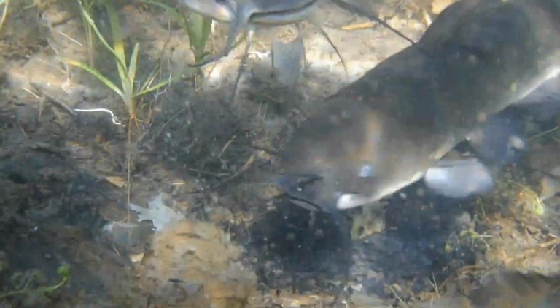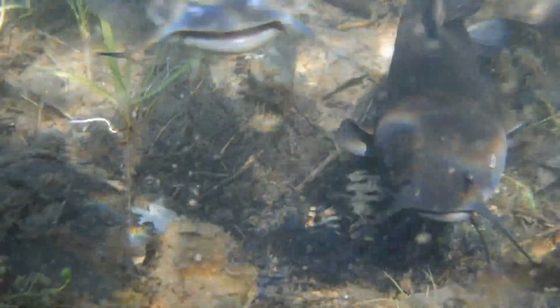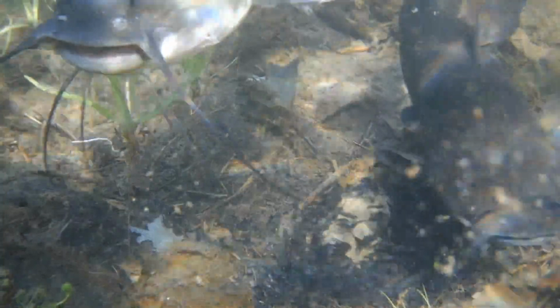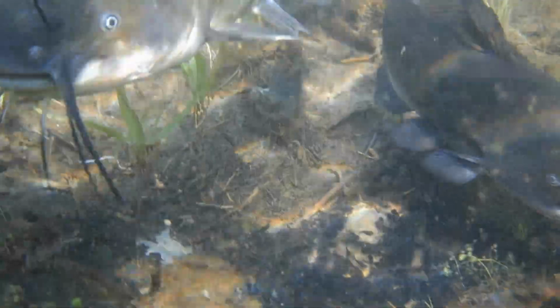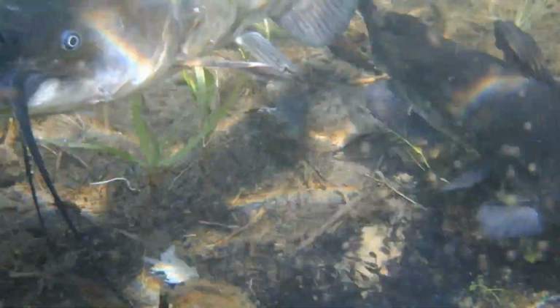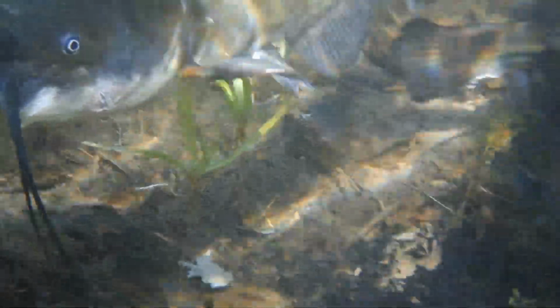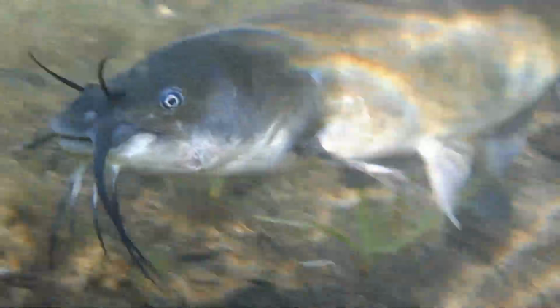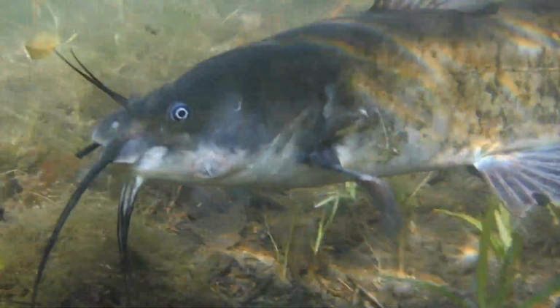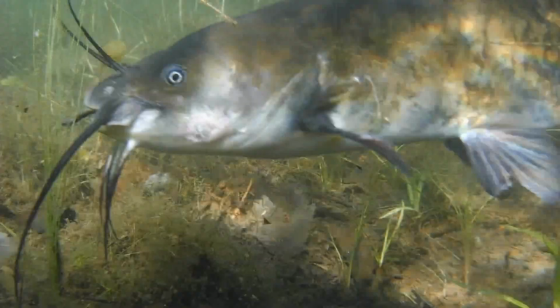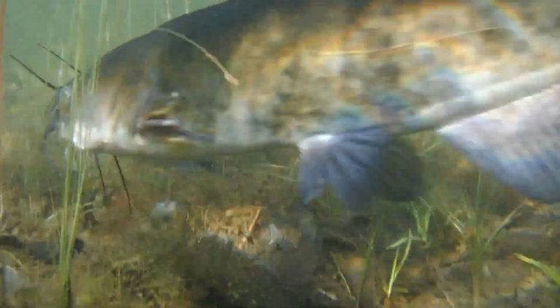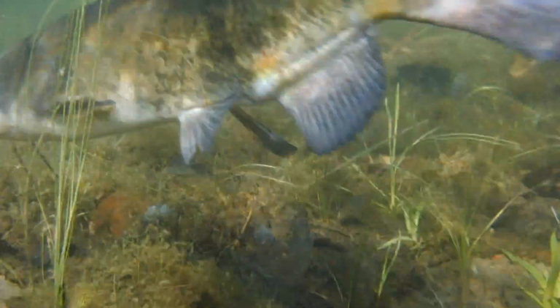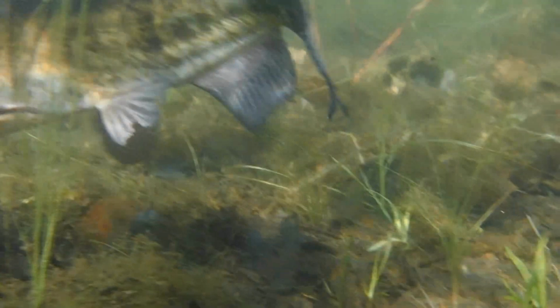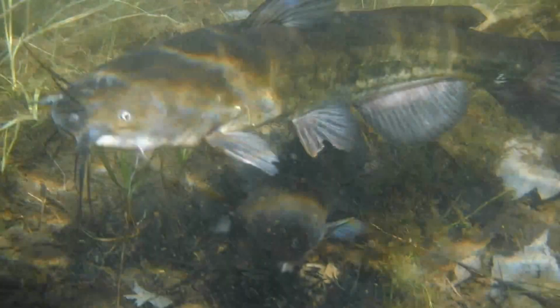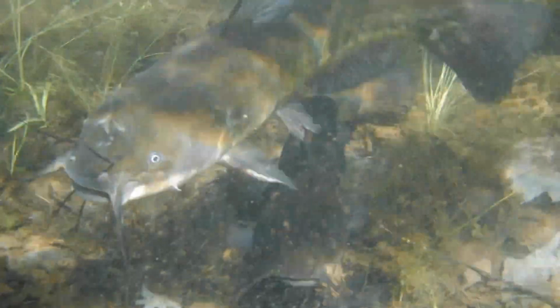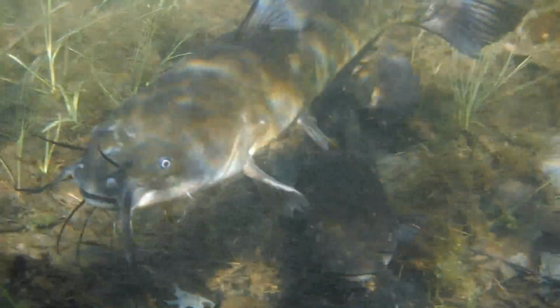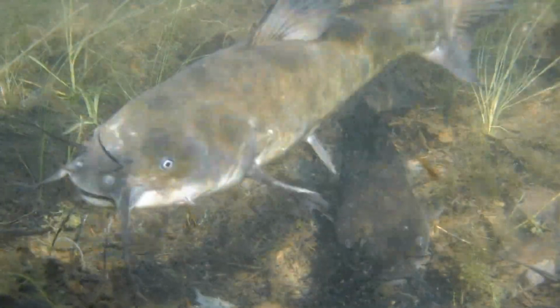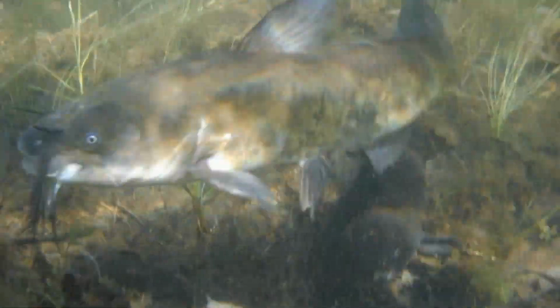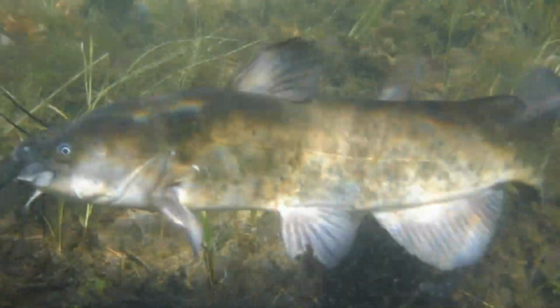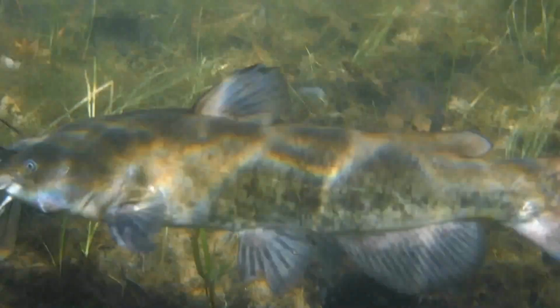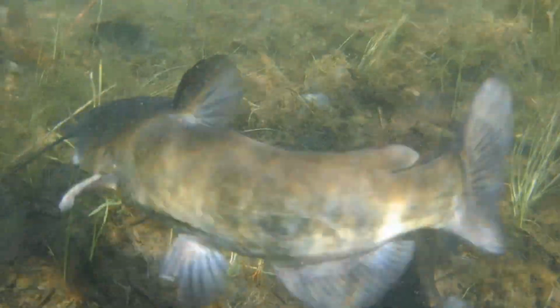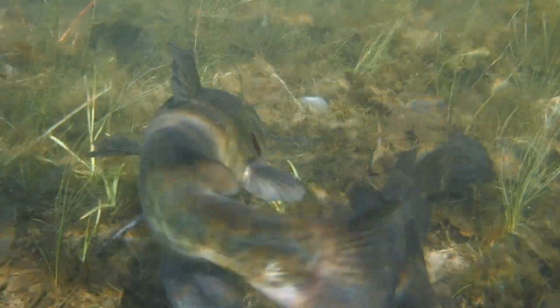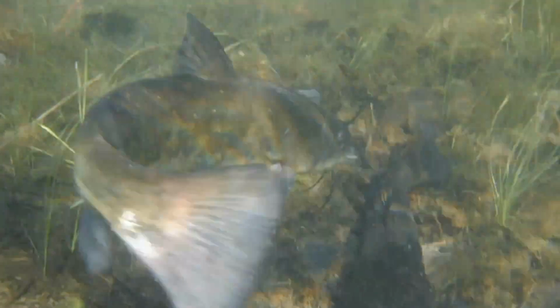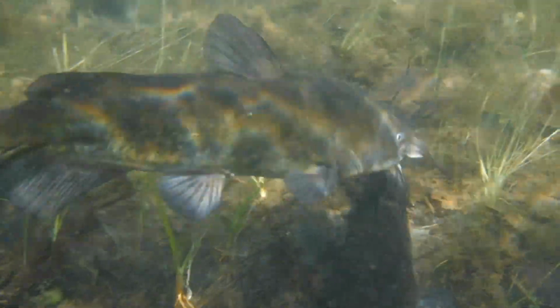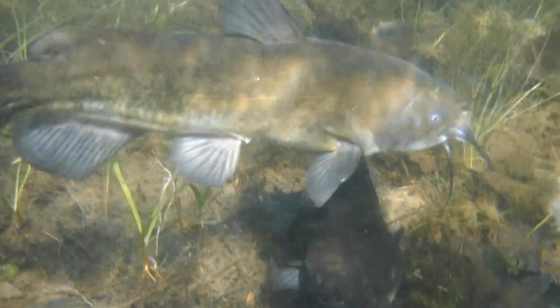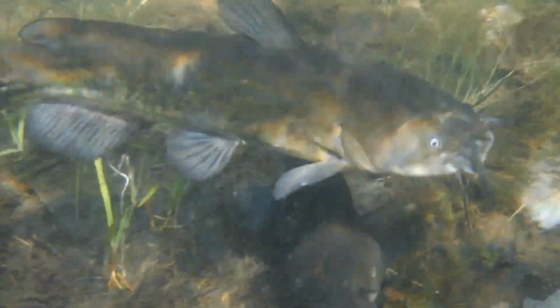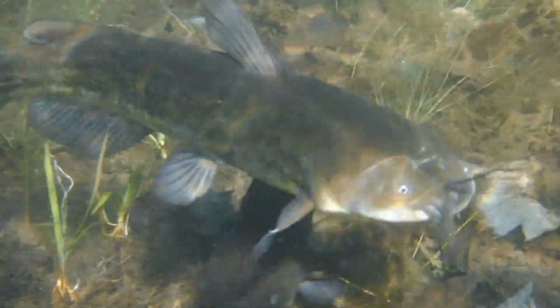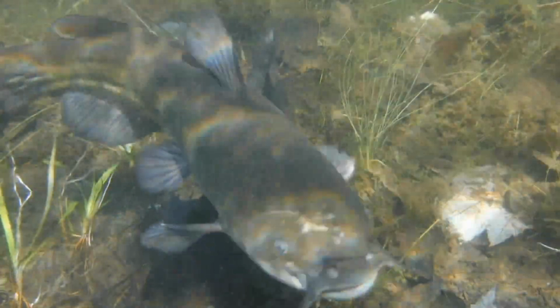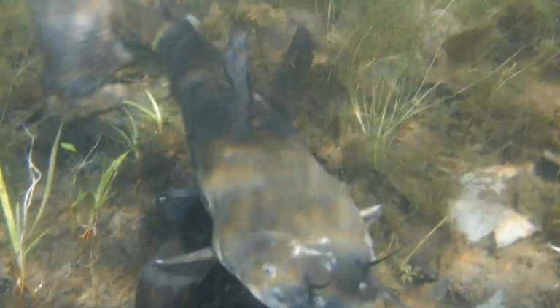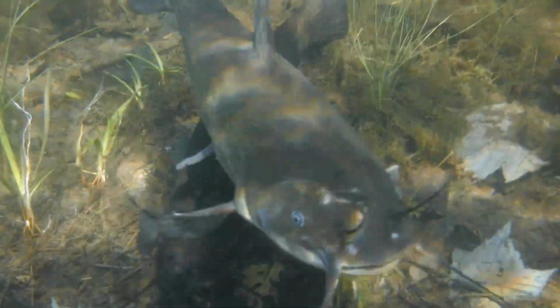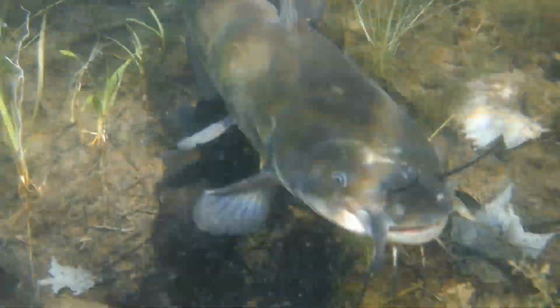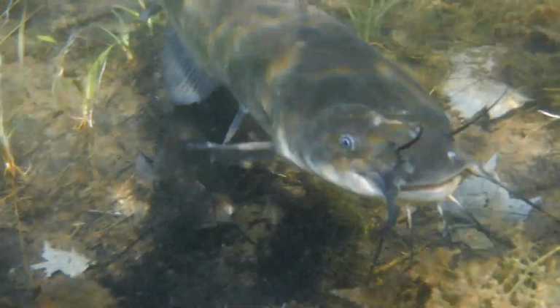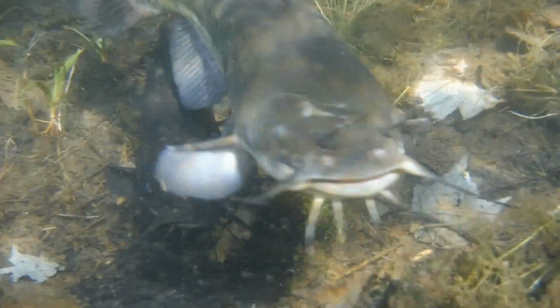The bullhead also has eight barbels located on the front of the head to help them find food on the bottom of the lake. And despite many old wives' tales to the contrary, these cat-like whiskers are completely harmless.